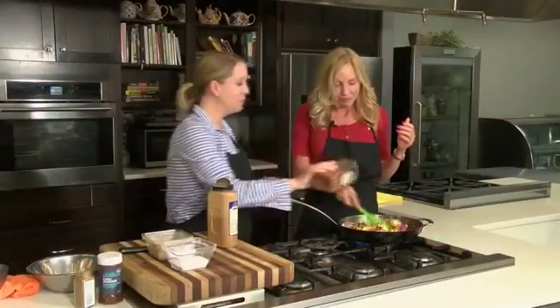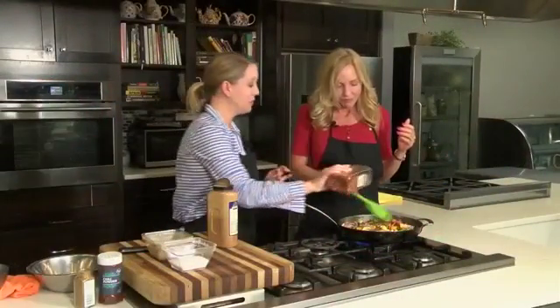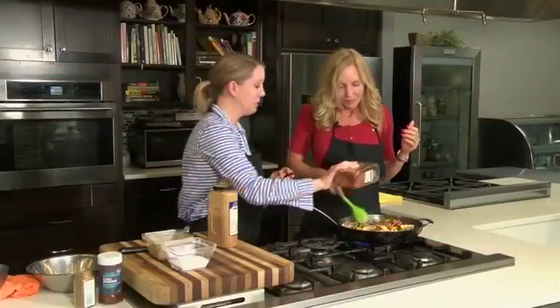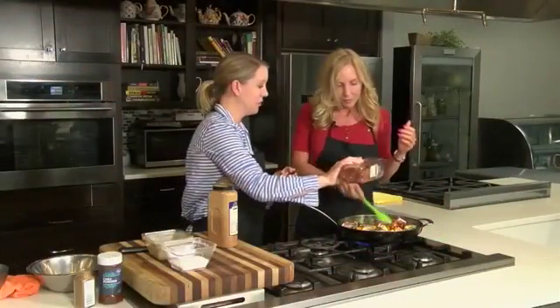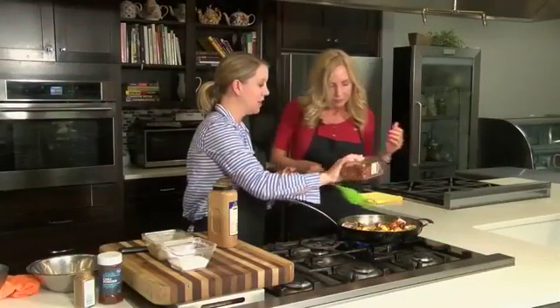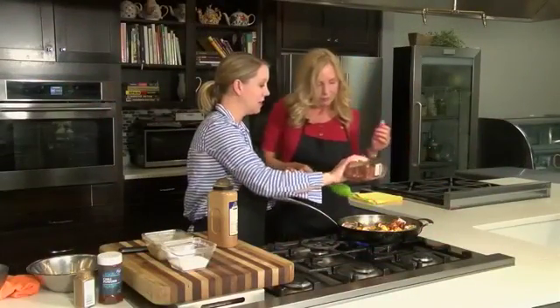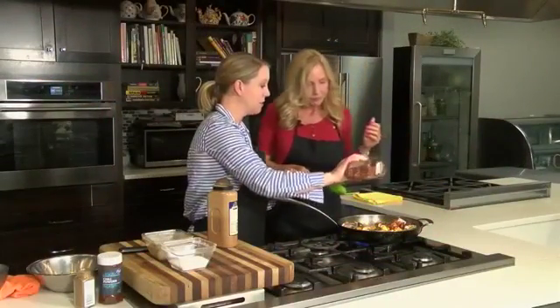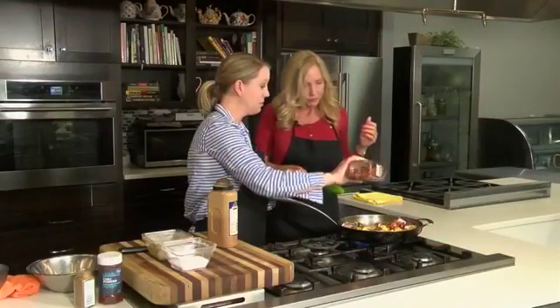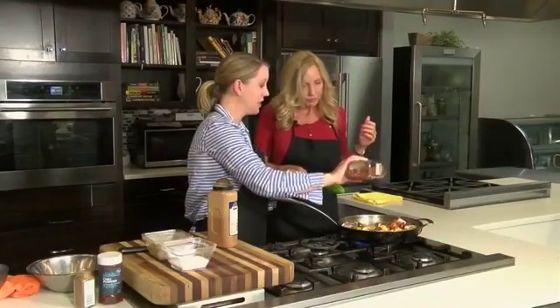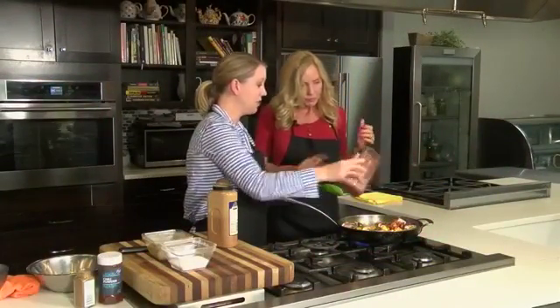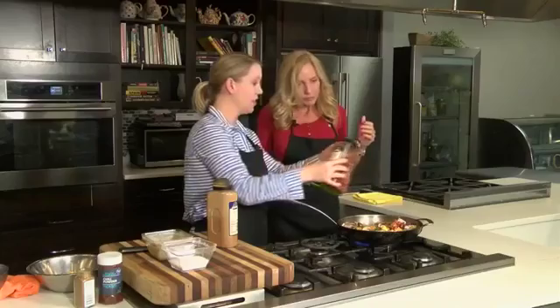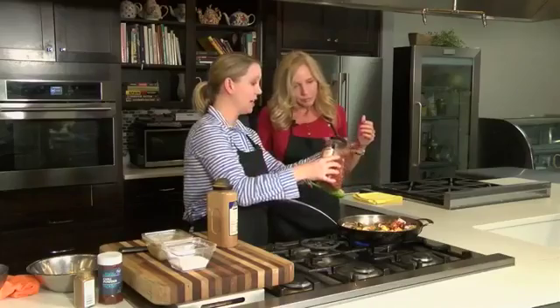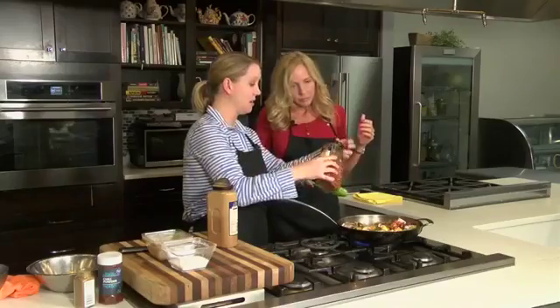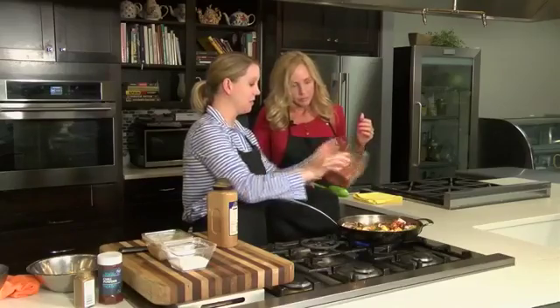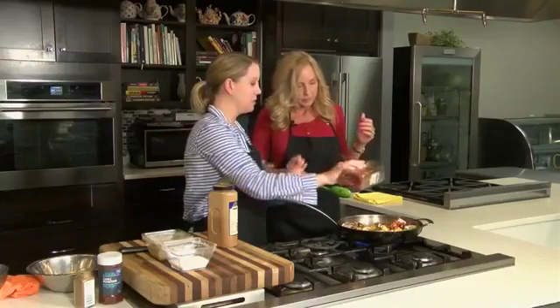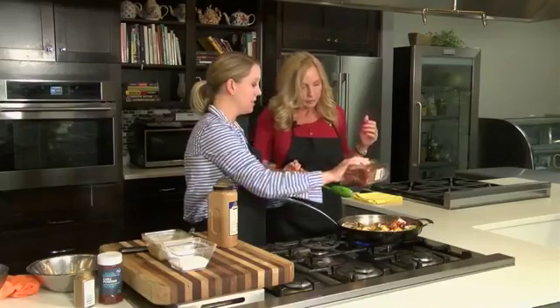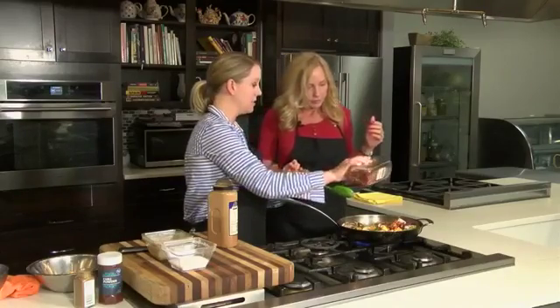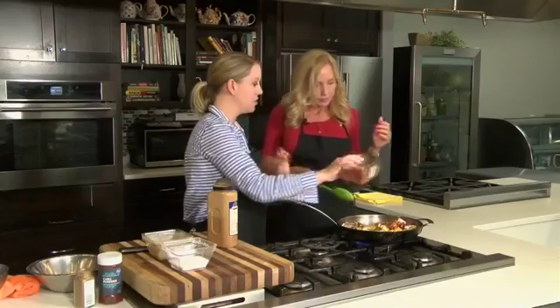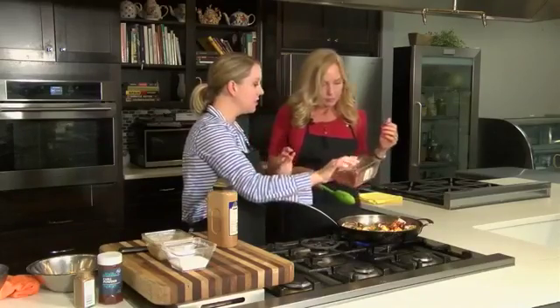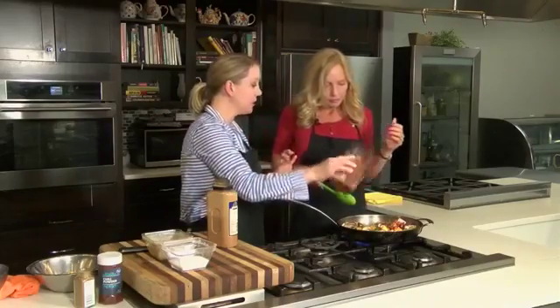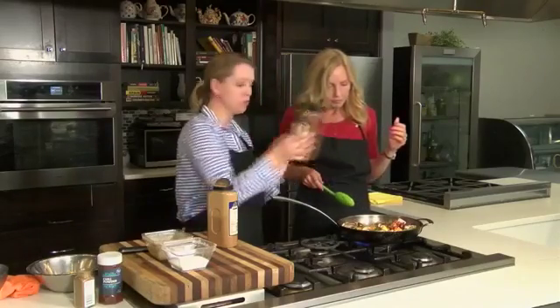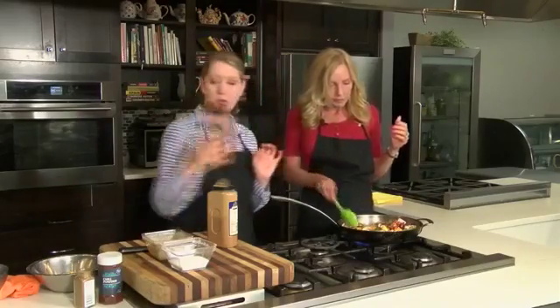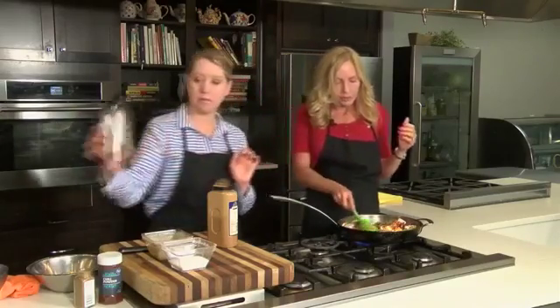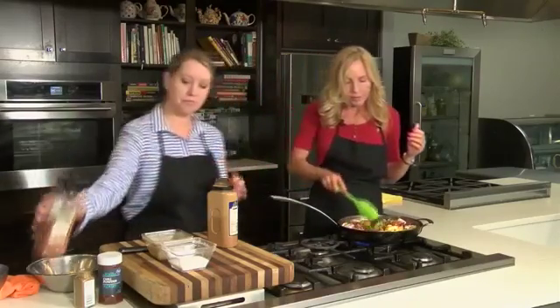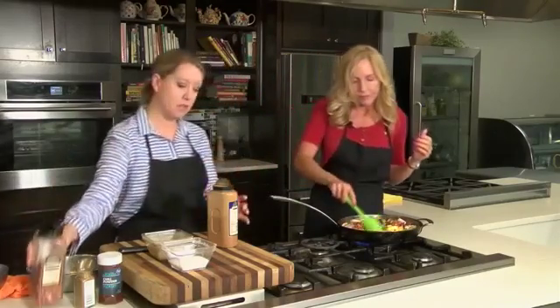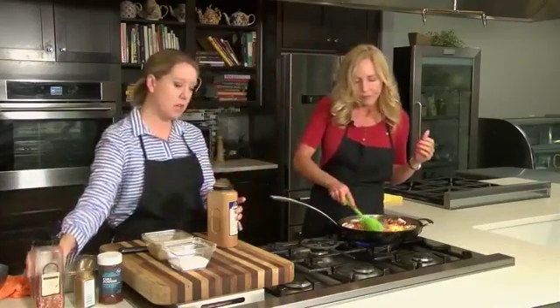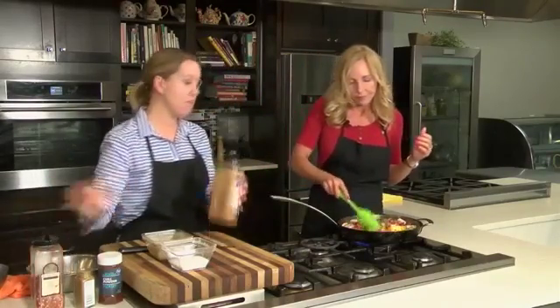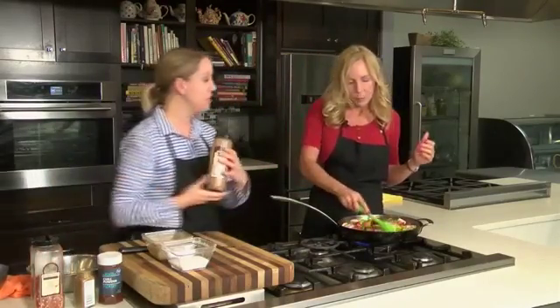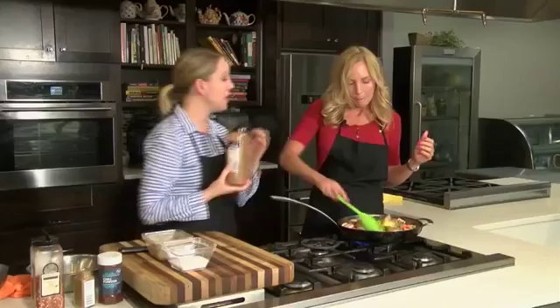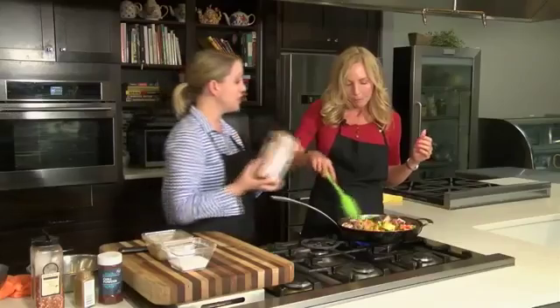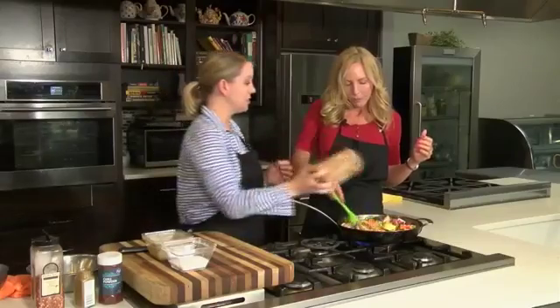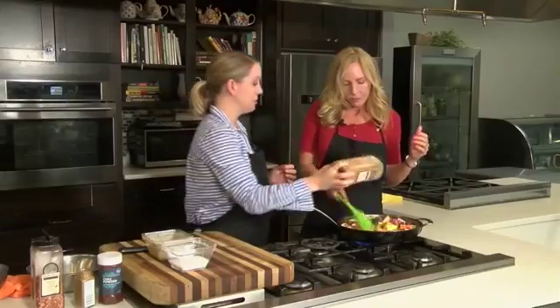A little bit of red pepper flake — red pepper flake is very spicy, so just a little bit goes a long way. And then just that touch of cinnamon. We can always adjust after.